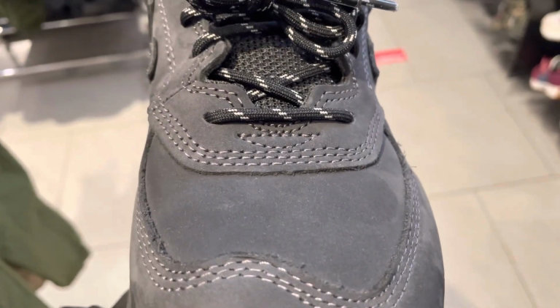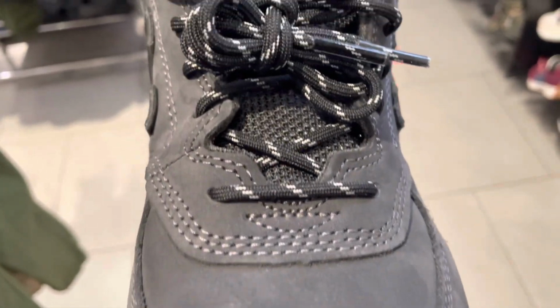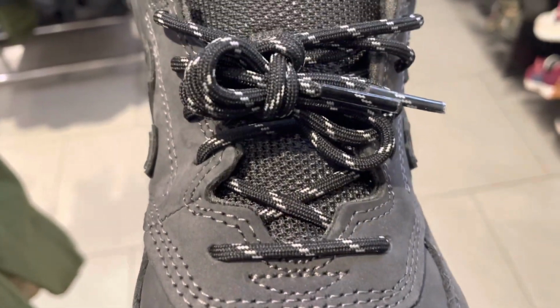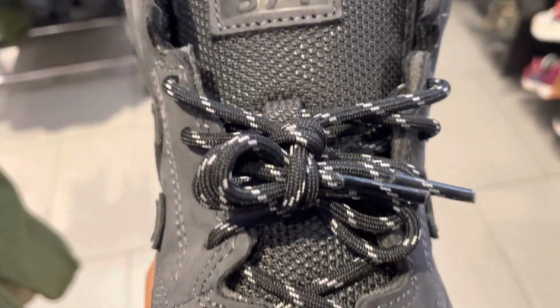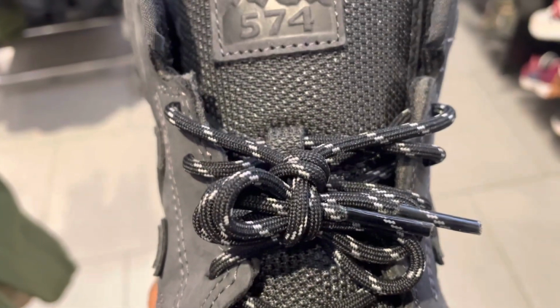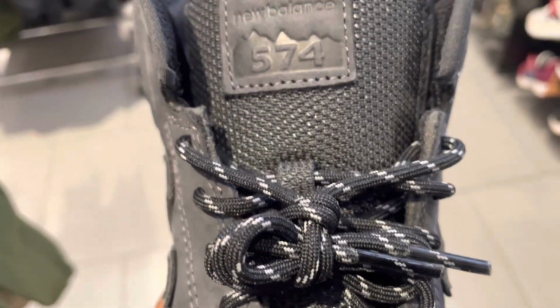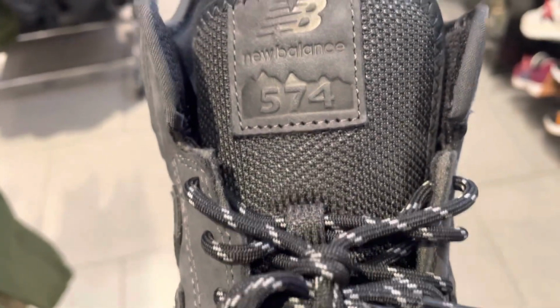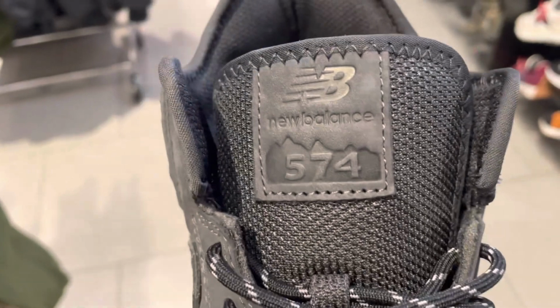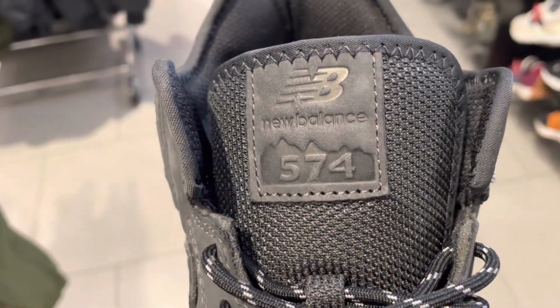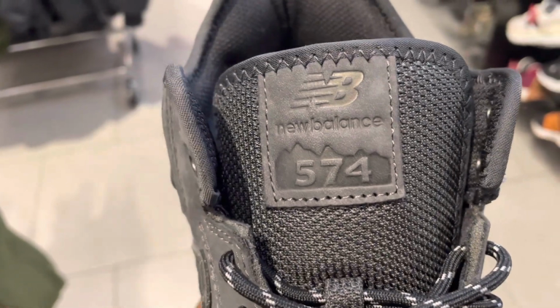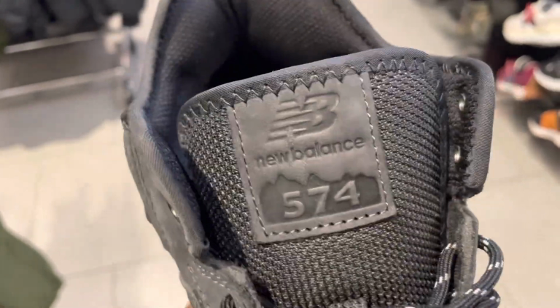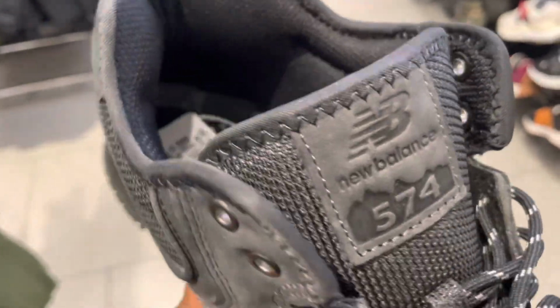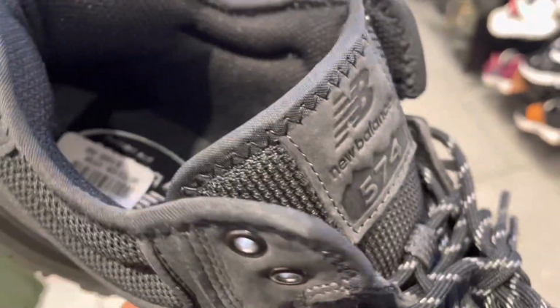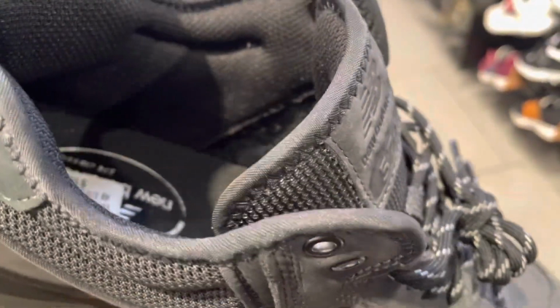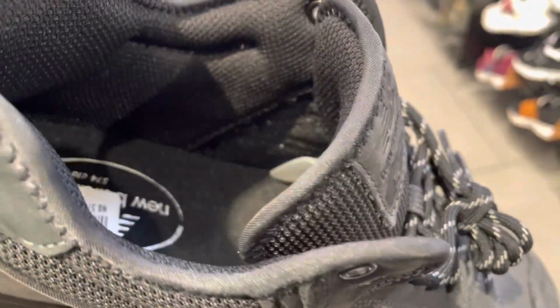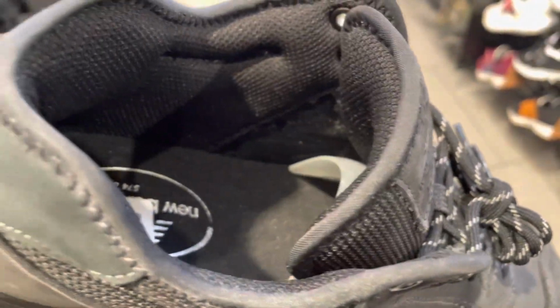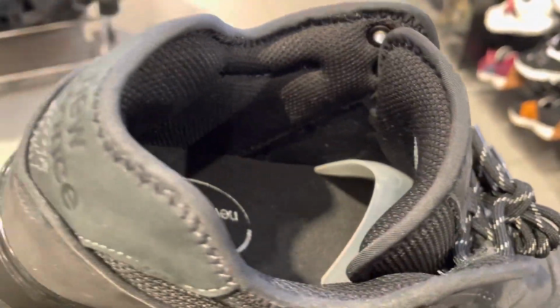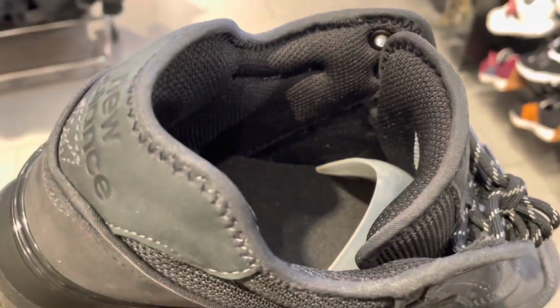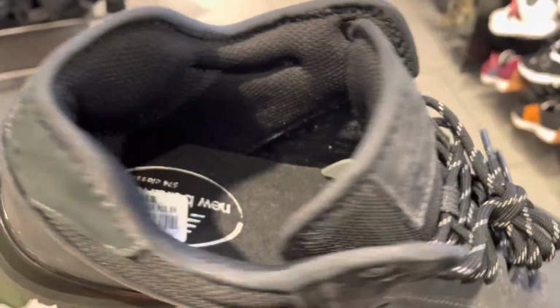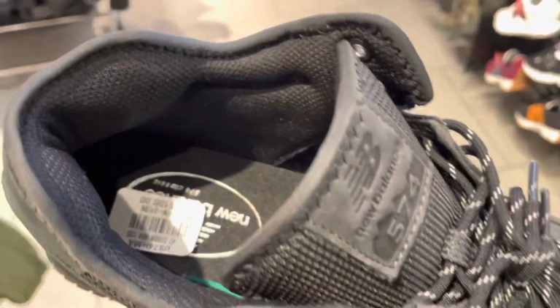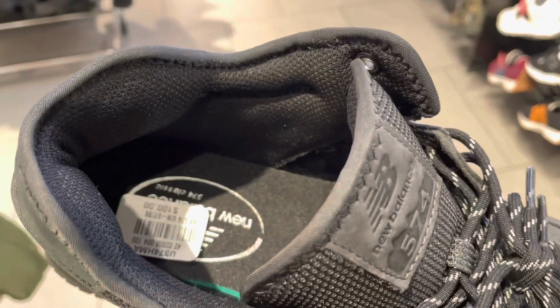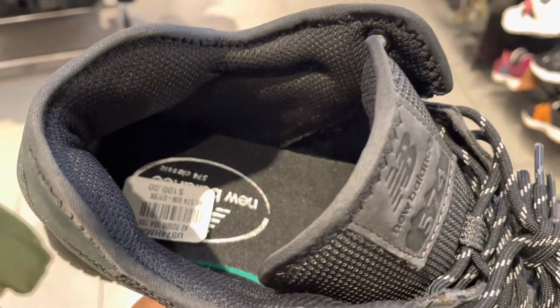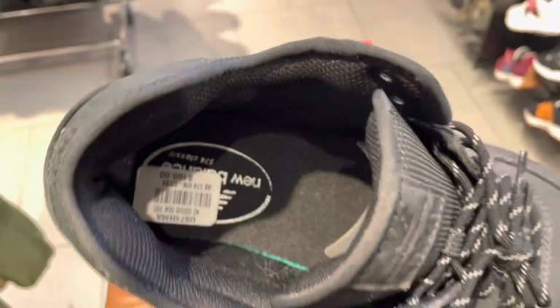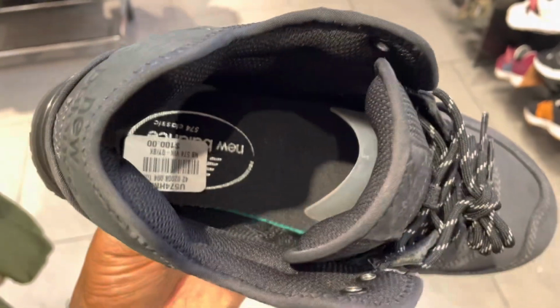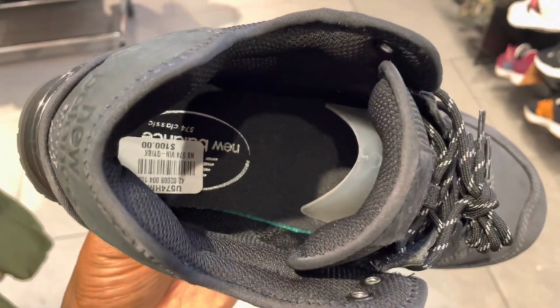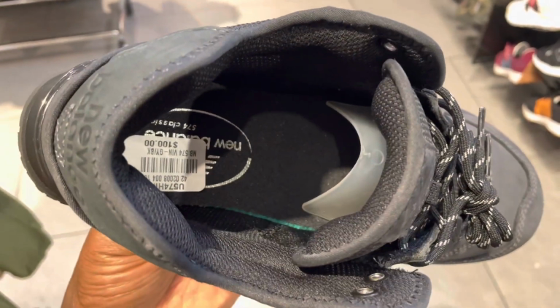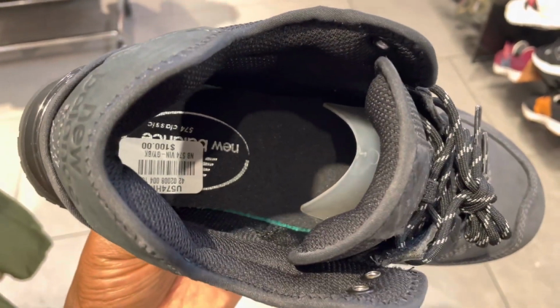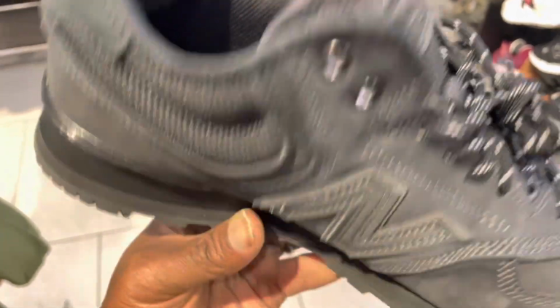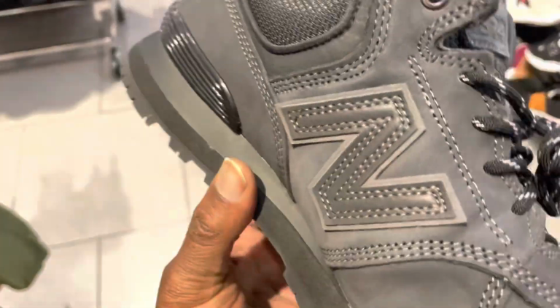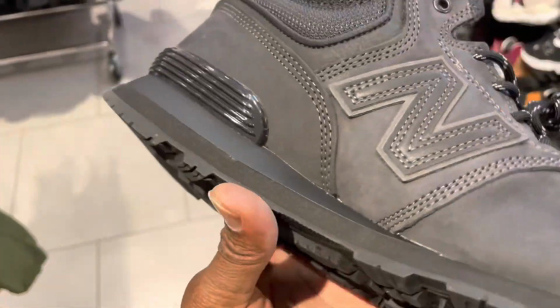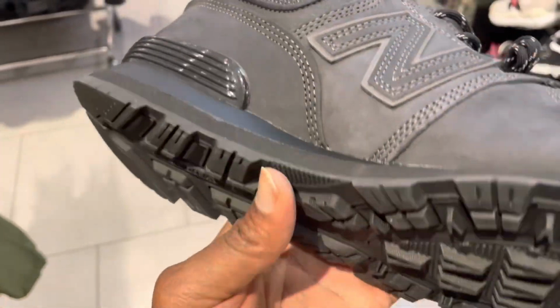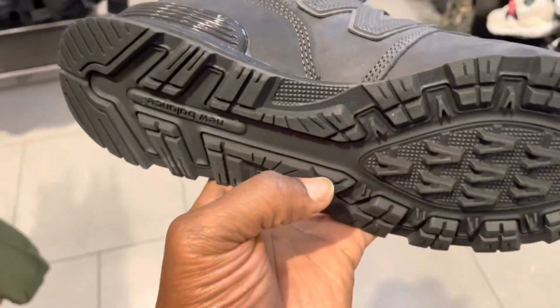I wear the shoe every day to work so I know what I'm talking about when it comes to the 574 — they are that comfortable. There's padding on the tongue extension, New Balance branding on the outside of the tongue, and the shoe costs about 100 bucks. Again, this is easy to get.